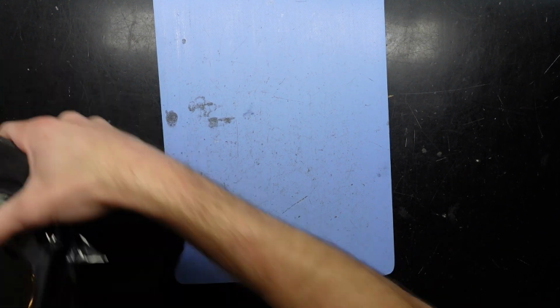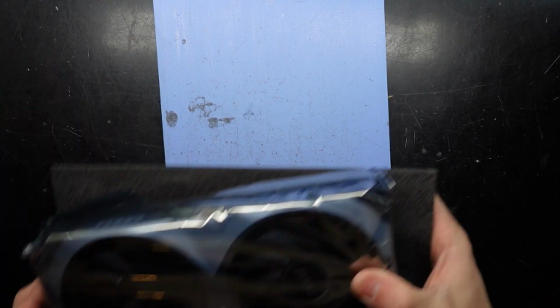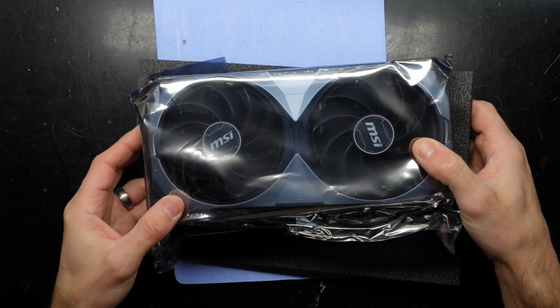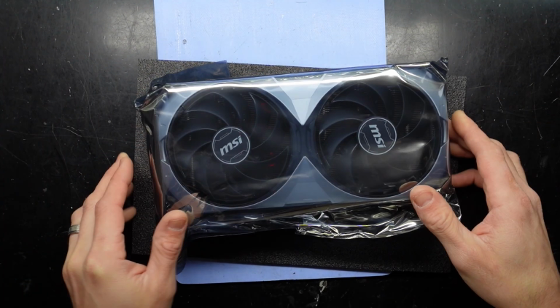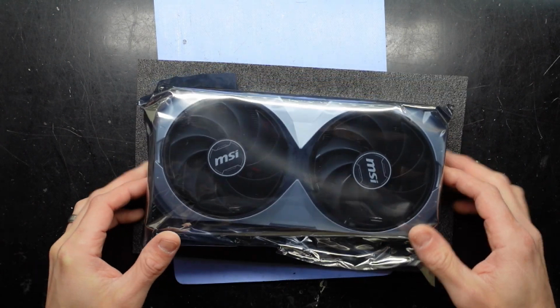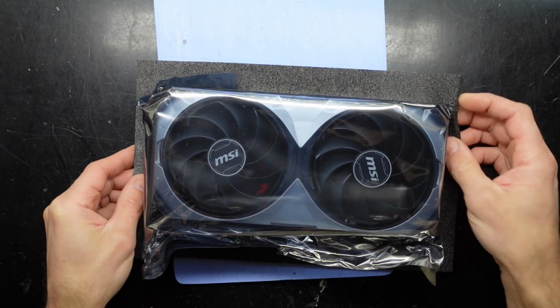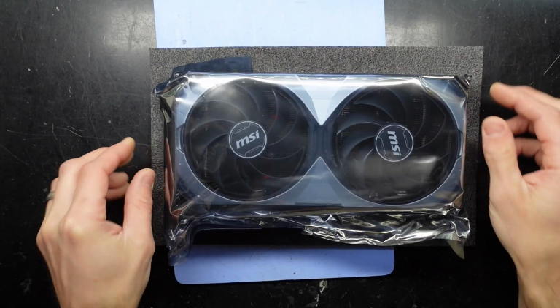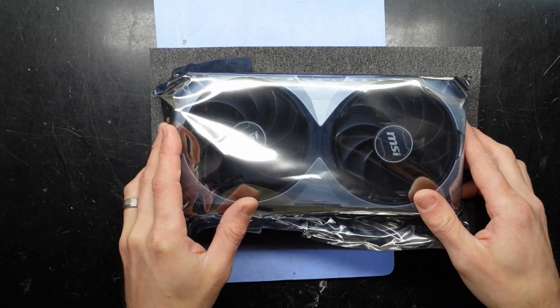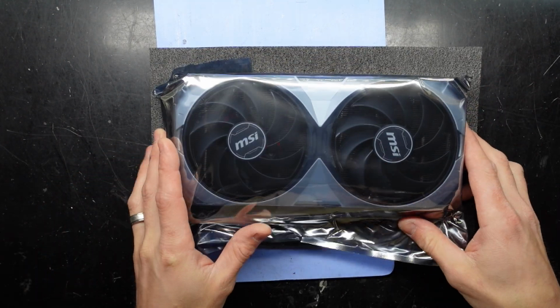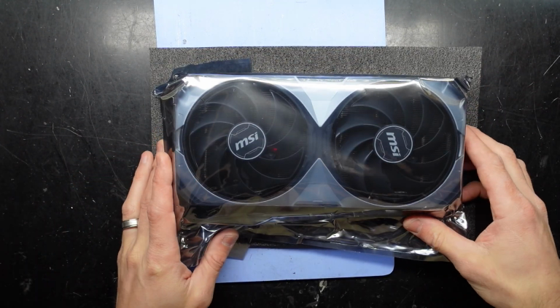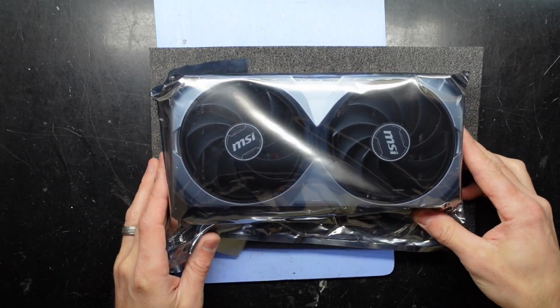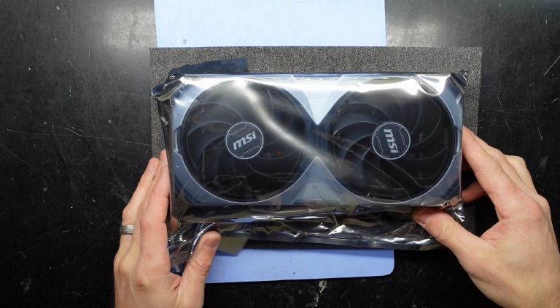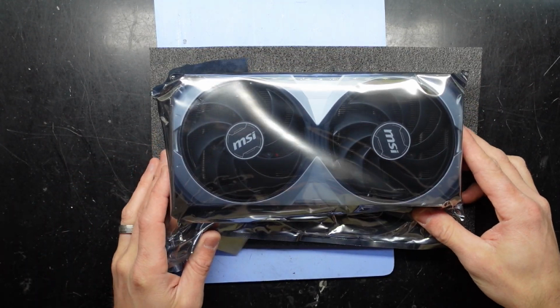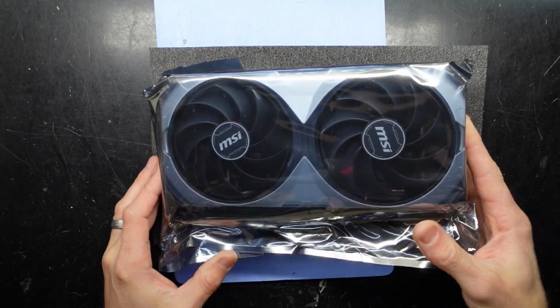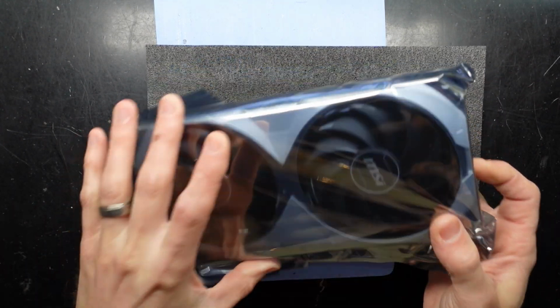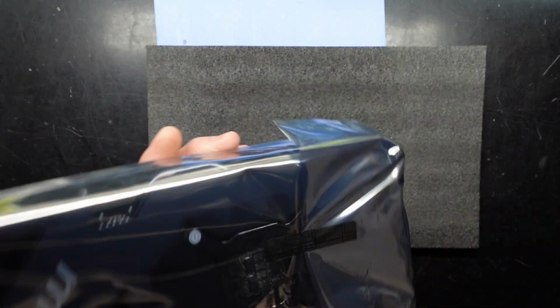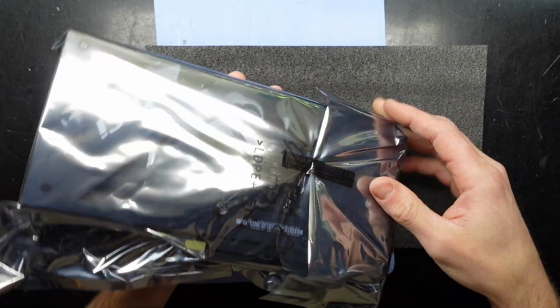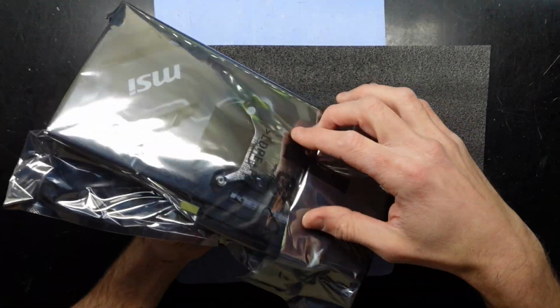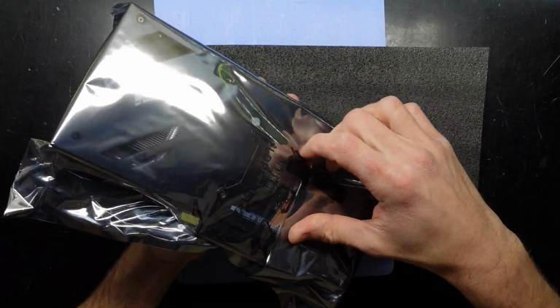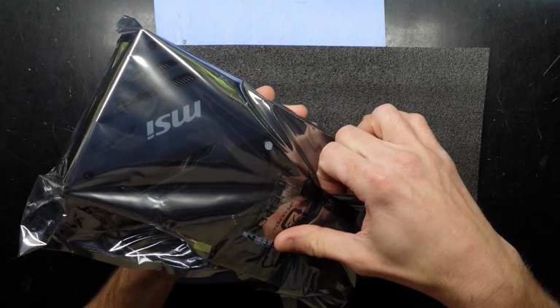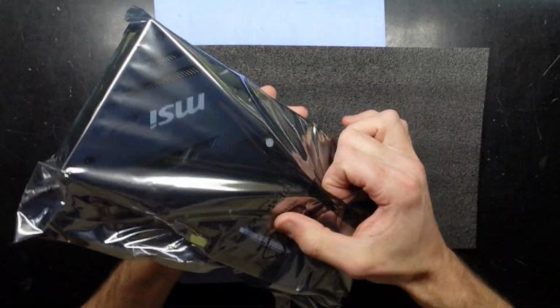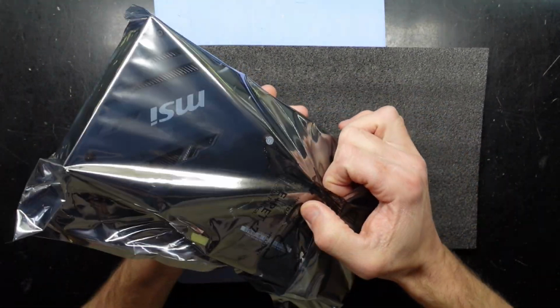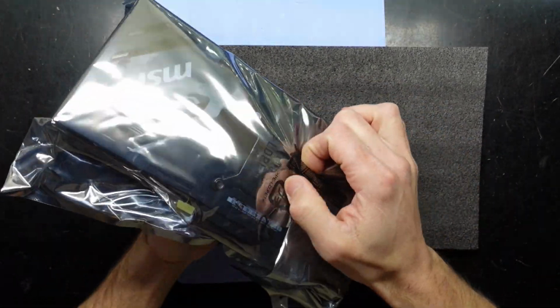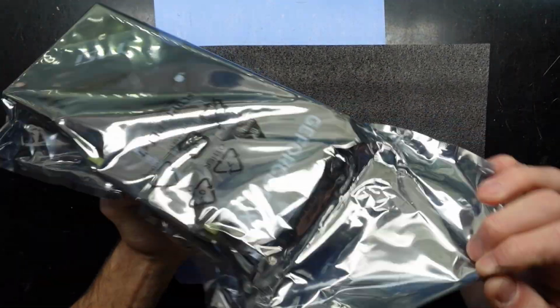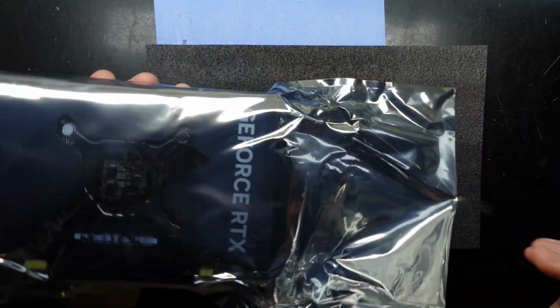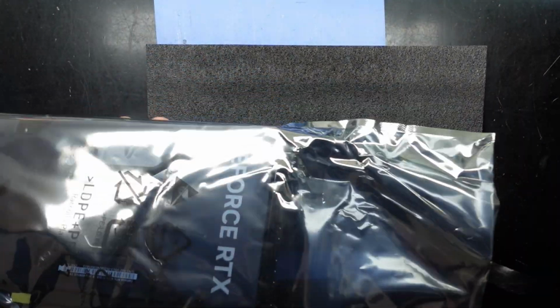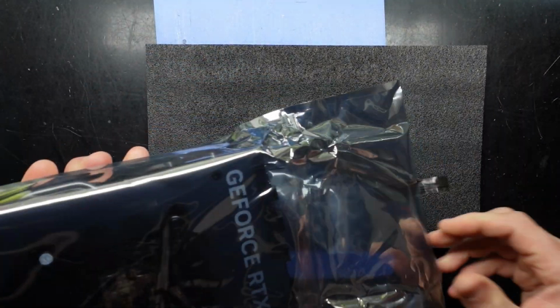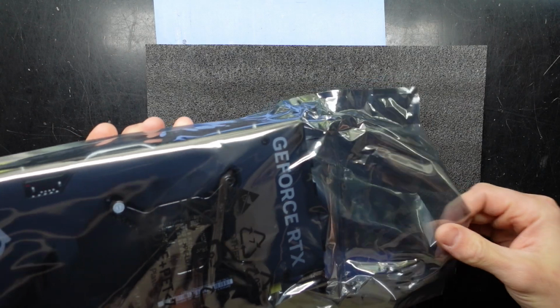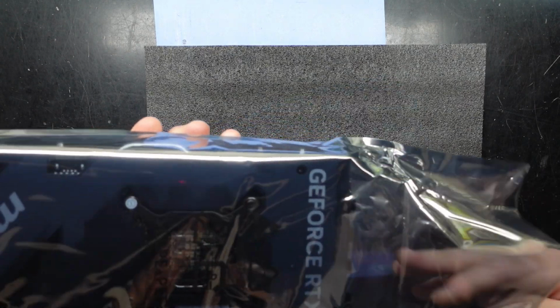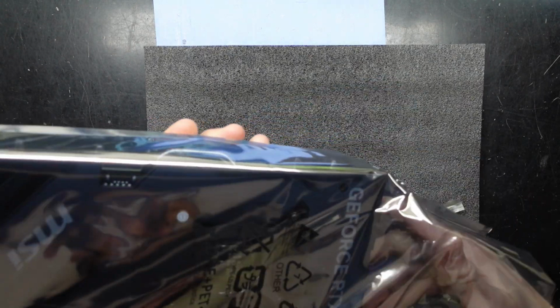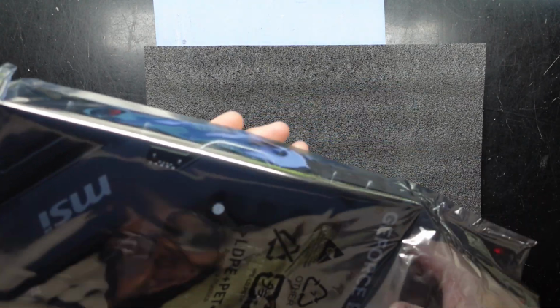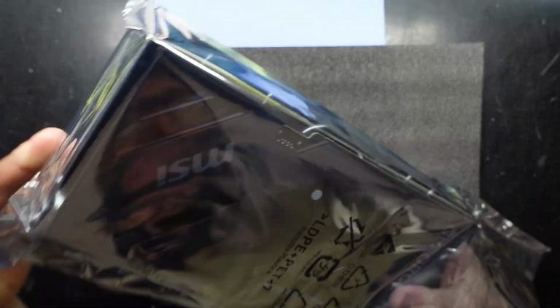Looking on the MSI website, this utilizes up to 285 watts of power, with a recommended power supply of 700 watts. So this is fairly demanding.